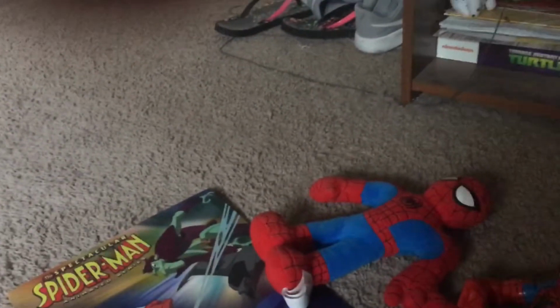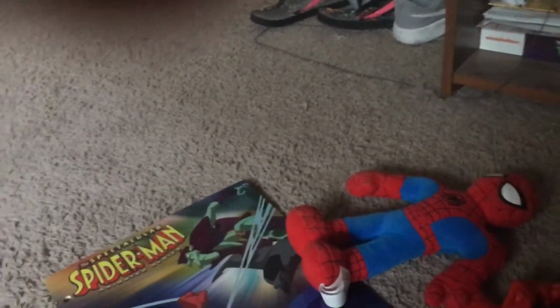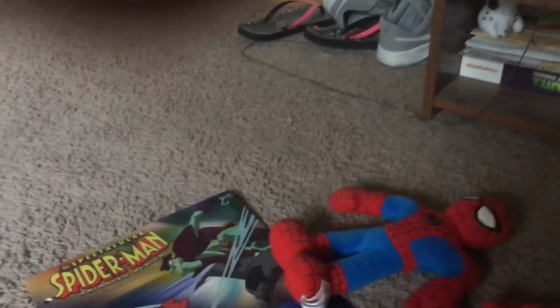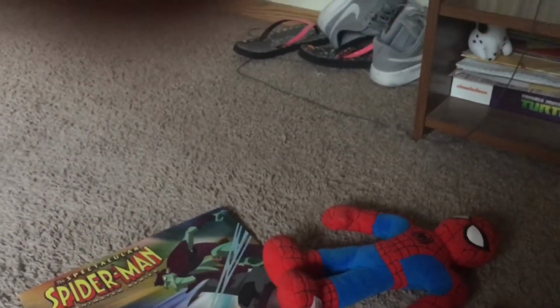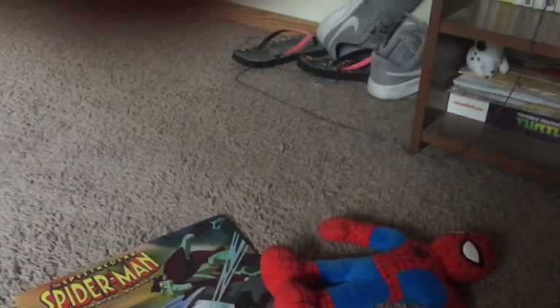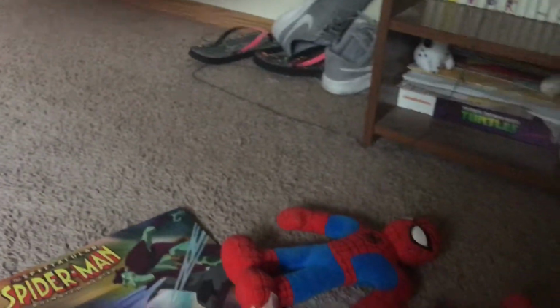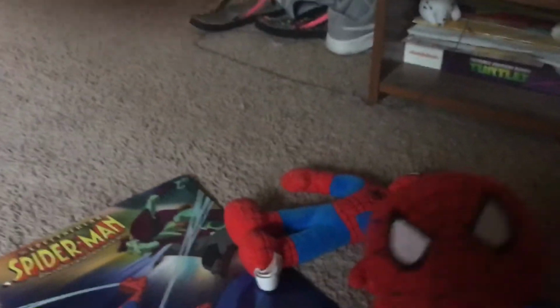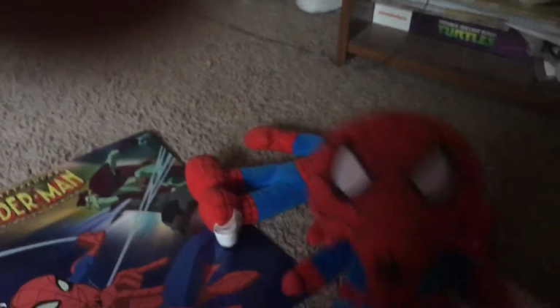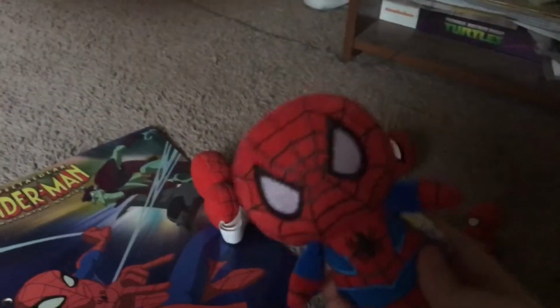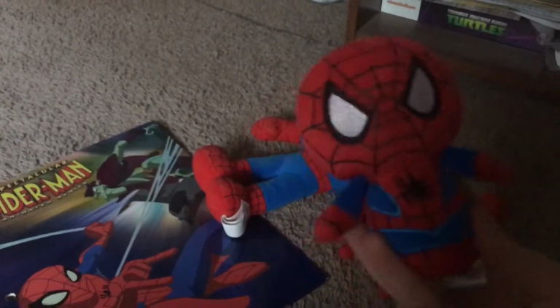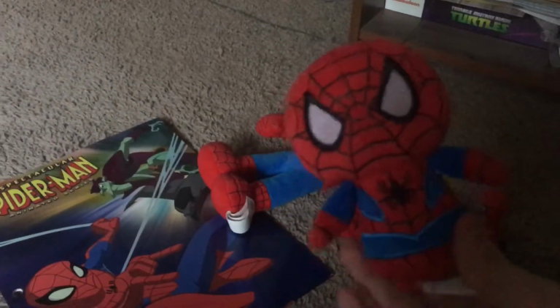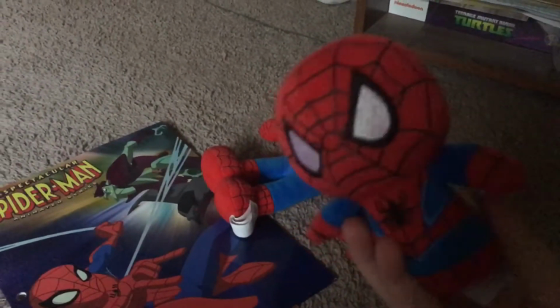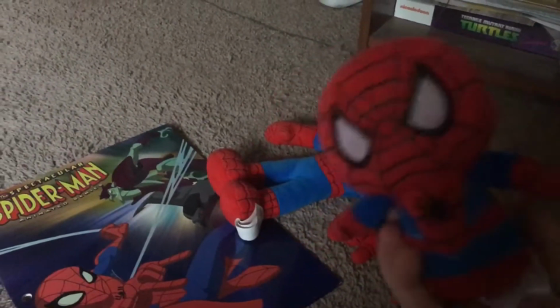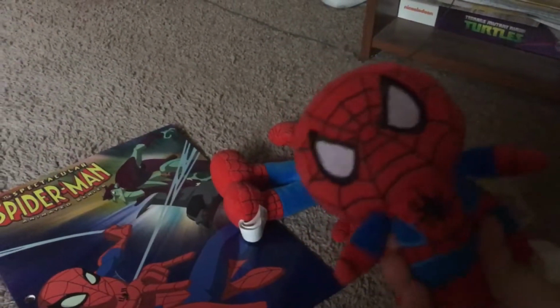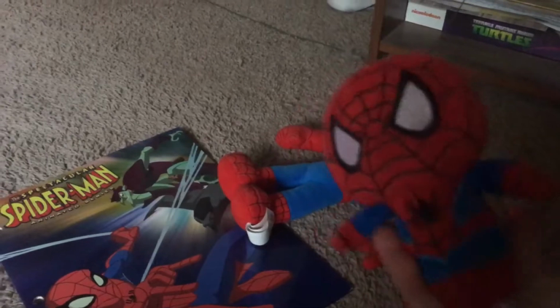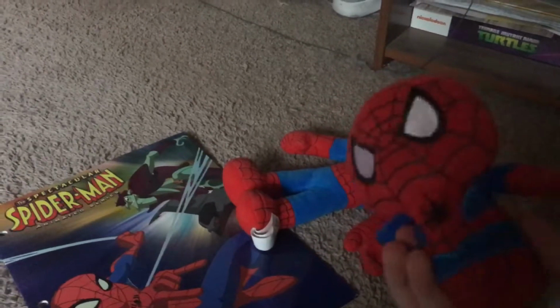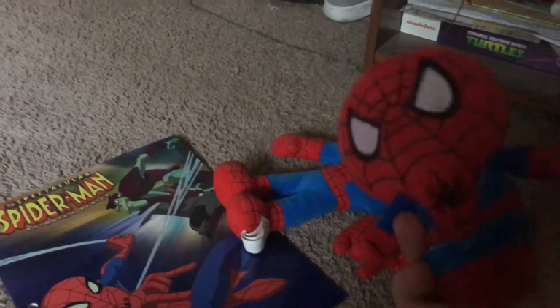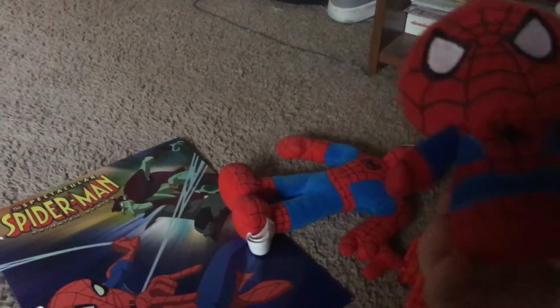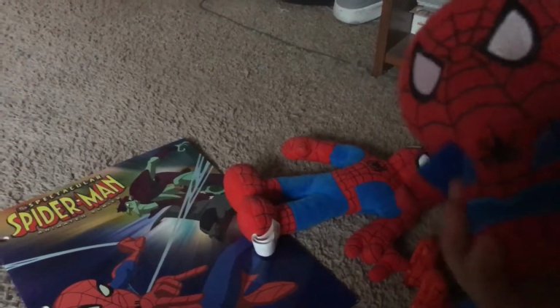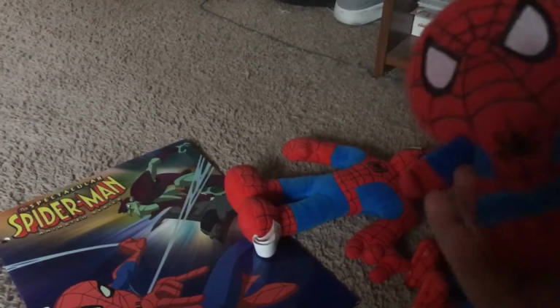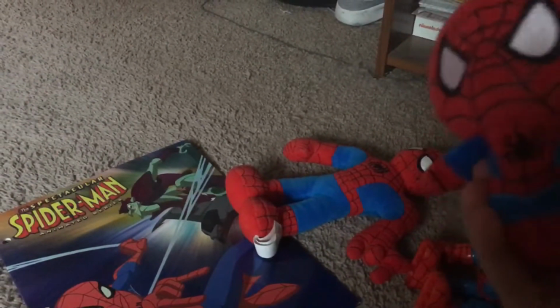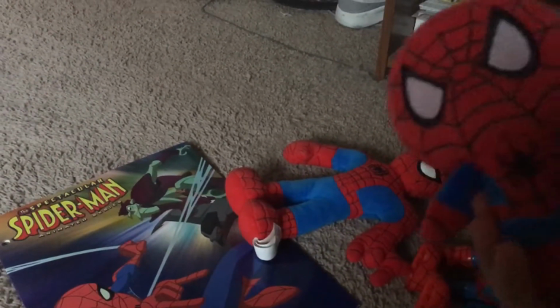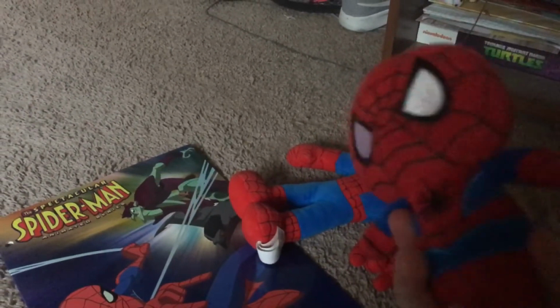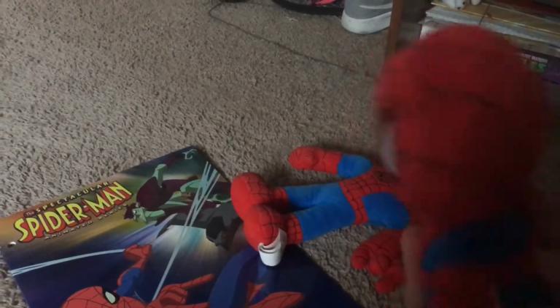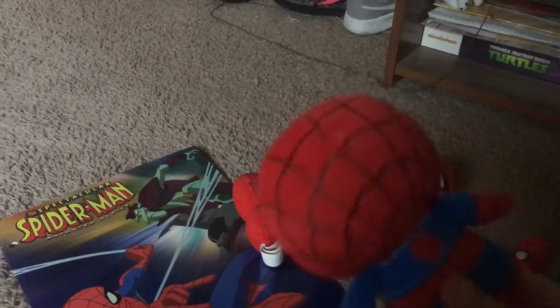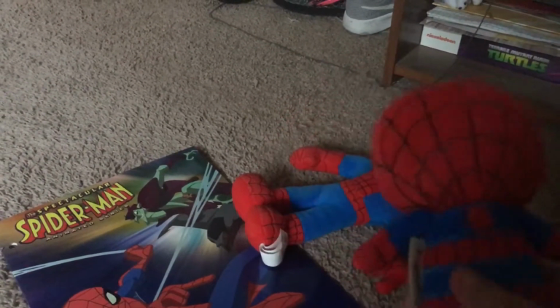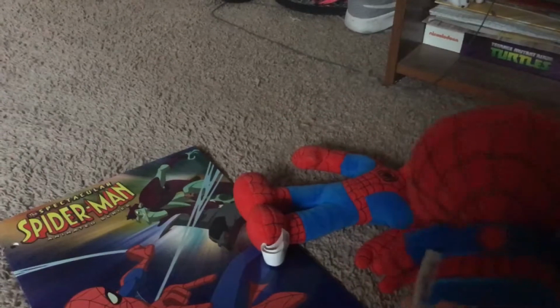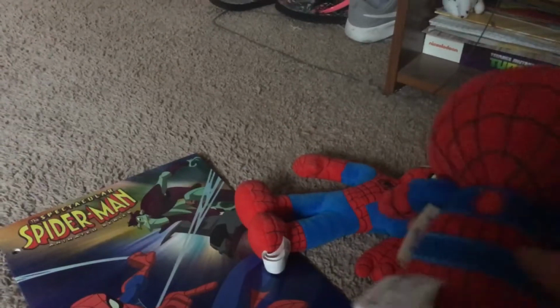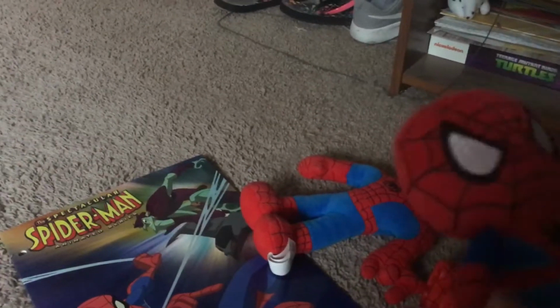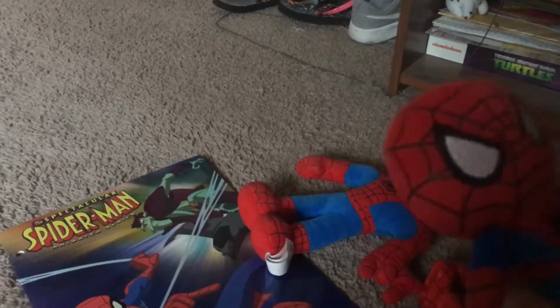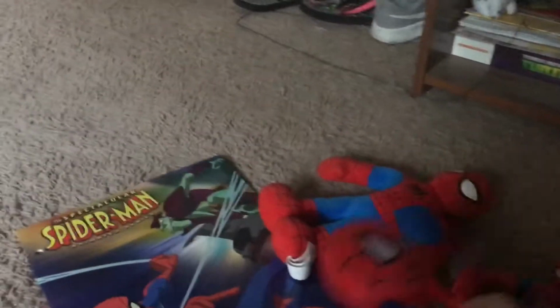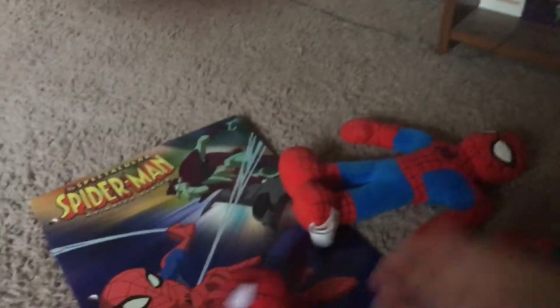Next up, I never had a plush Spider-Man but this one's a lot smaller and it's full of beans on the bottom. Really cute. I love it.